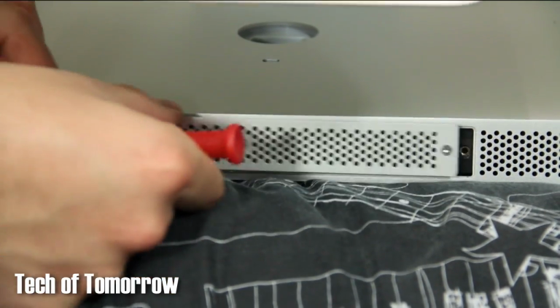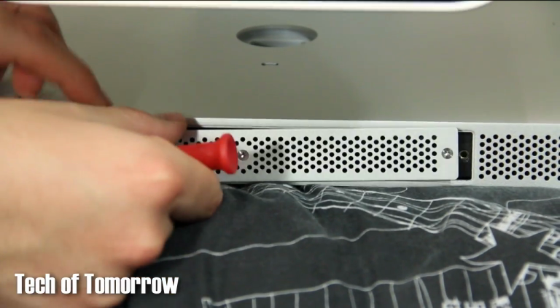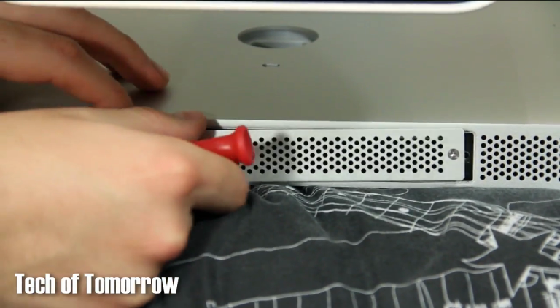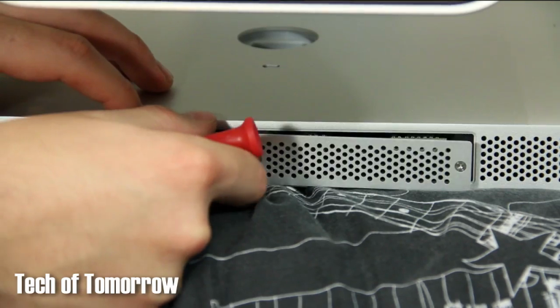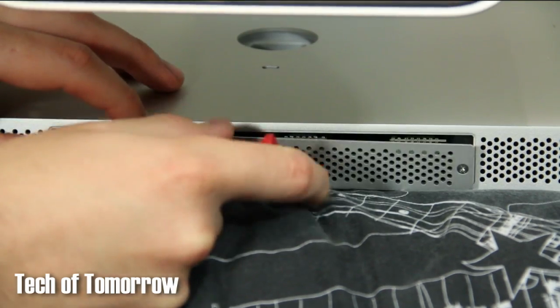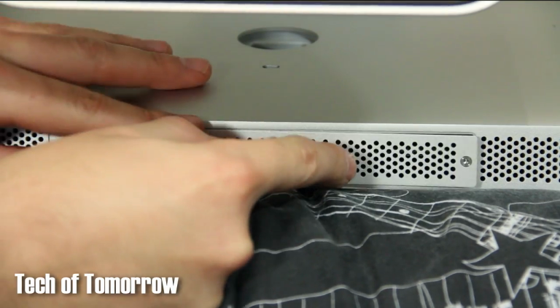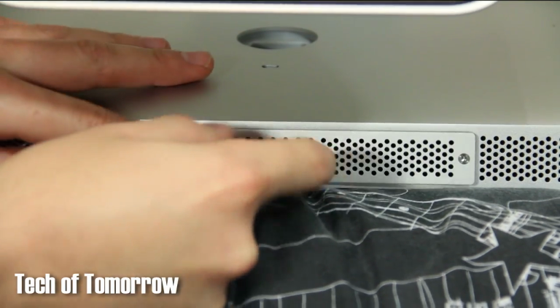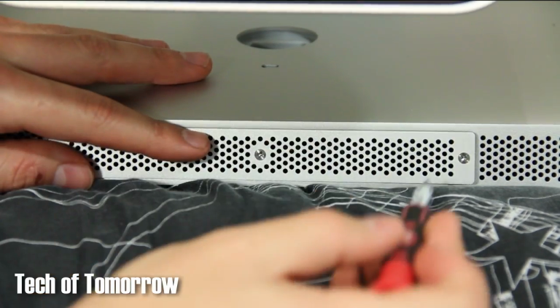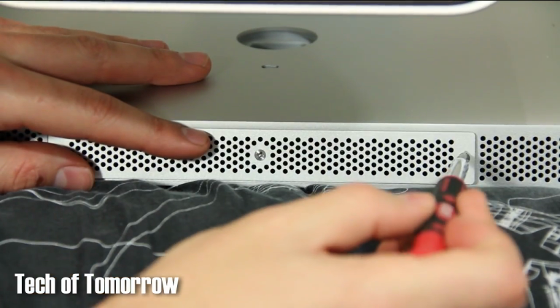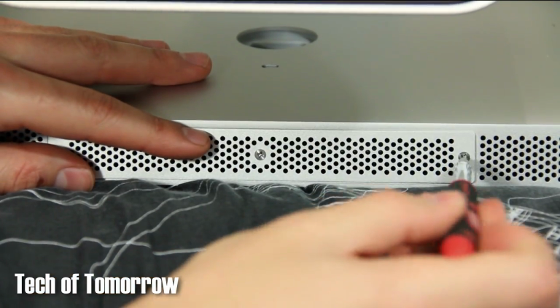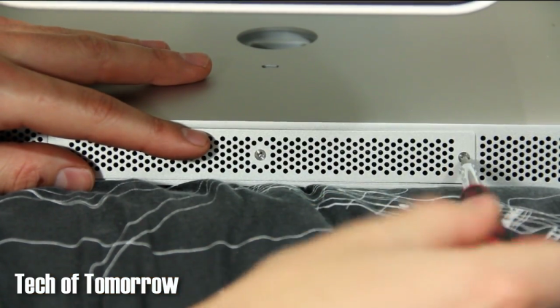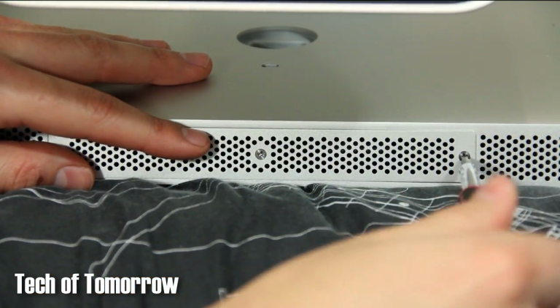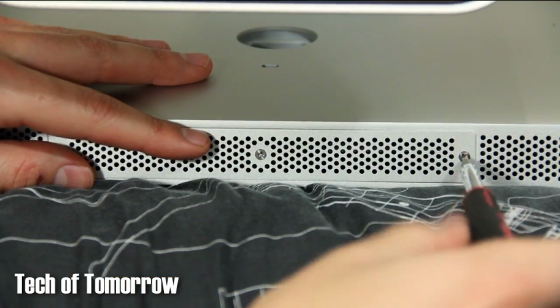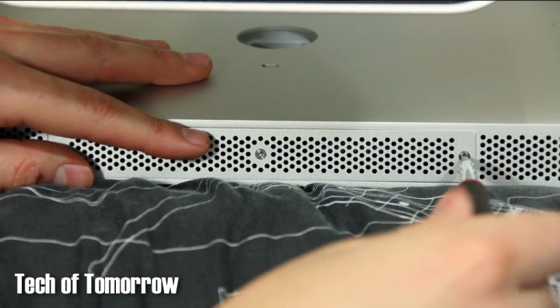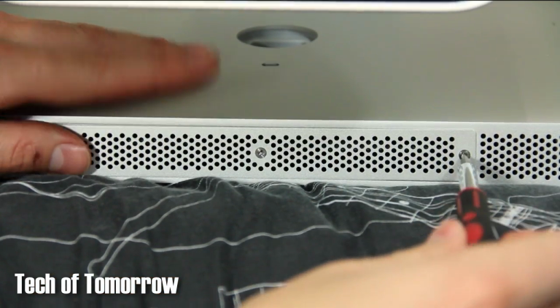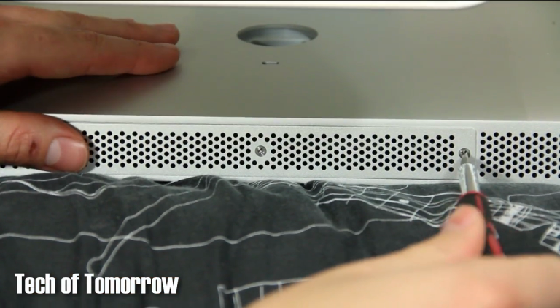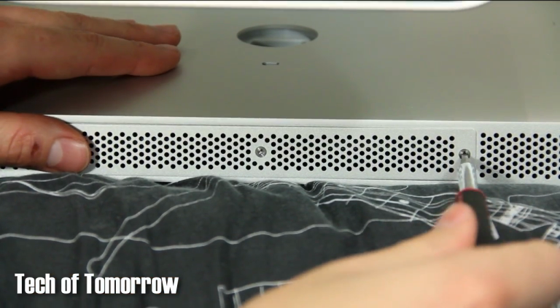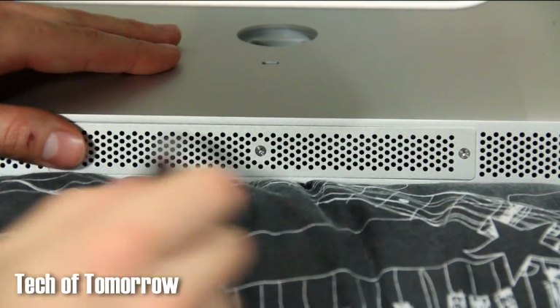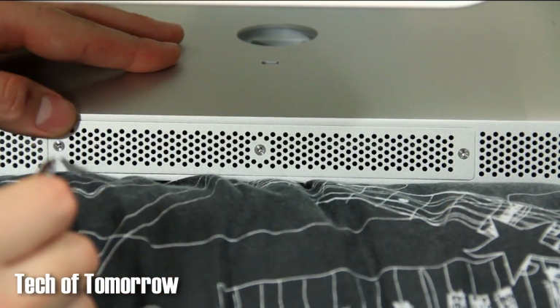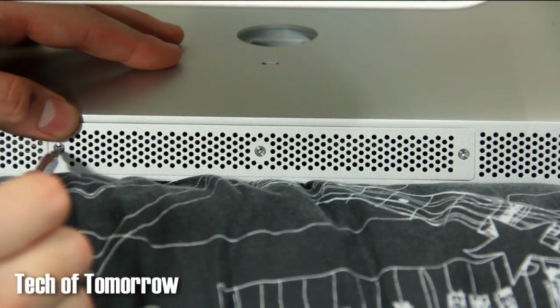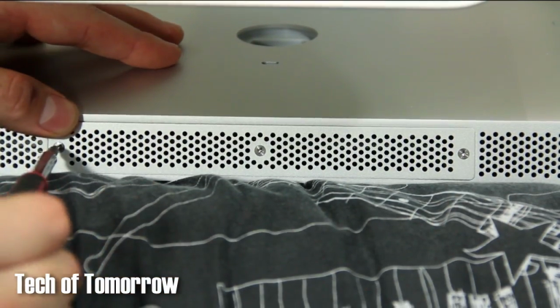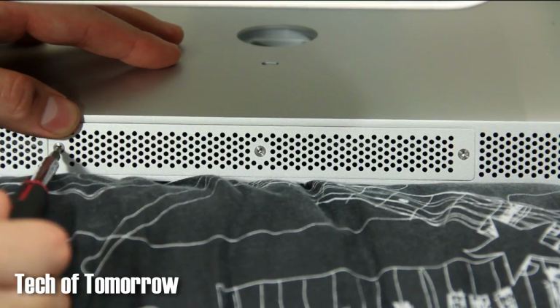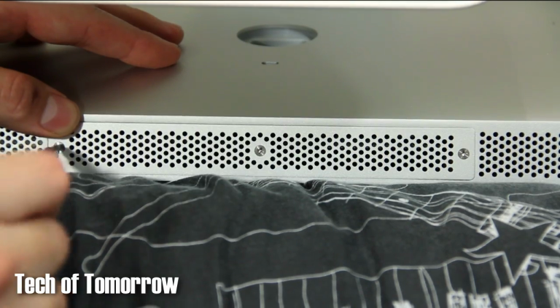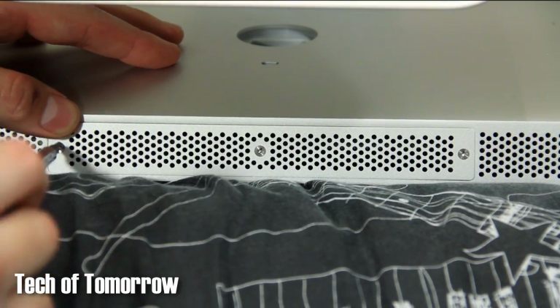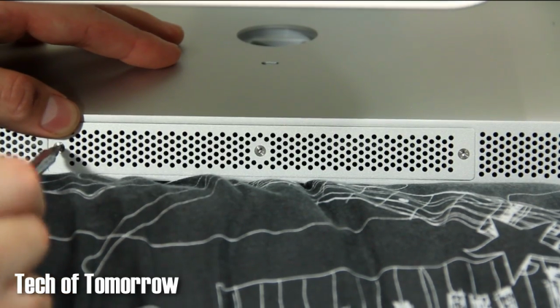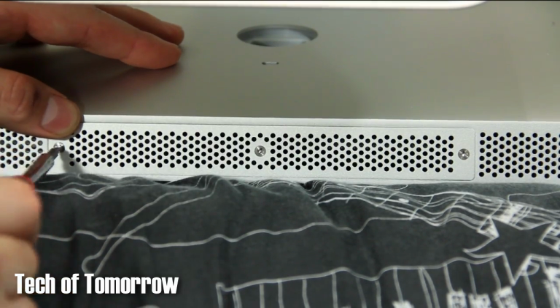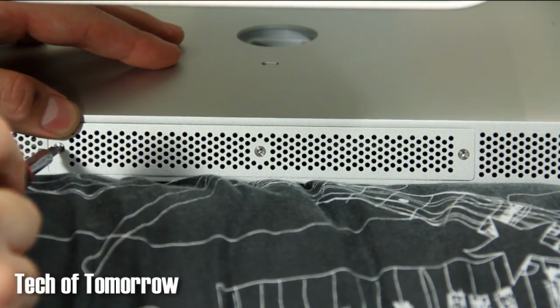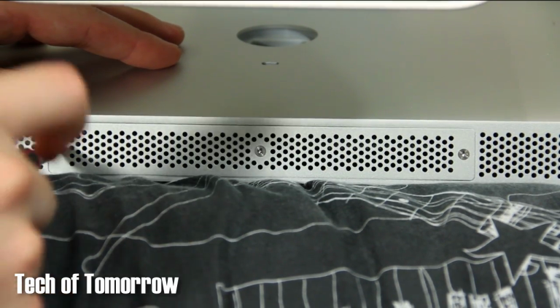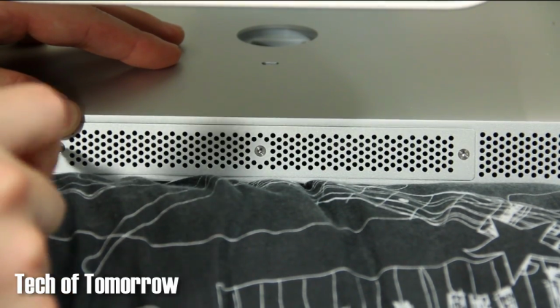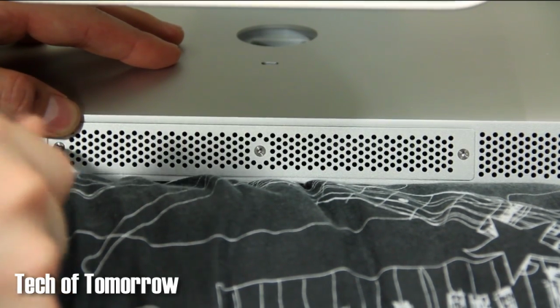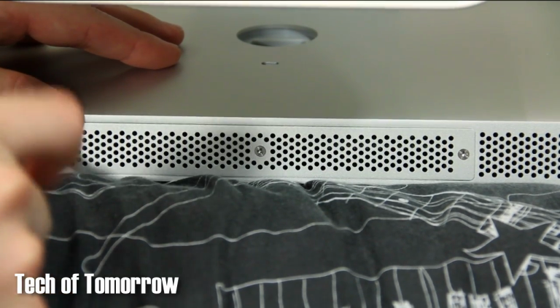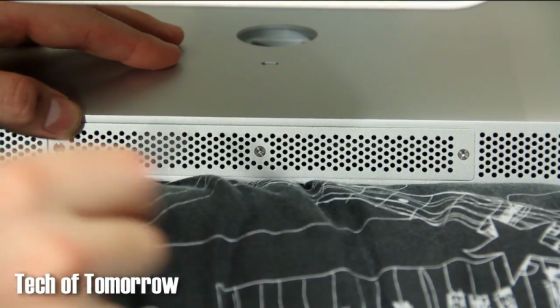After that, put back on the outside bracket and you're good to go. You should be able to start your computer up and see your new 16GB upgrade. Thanks for watching — I hope you liked this video.